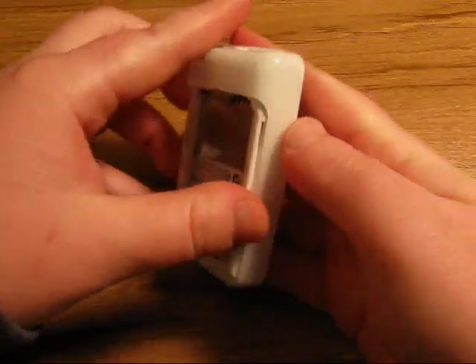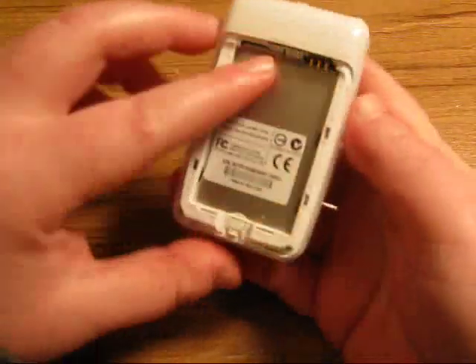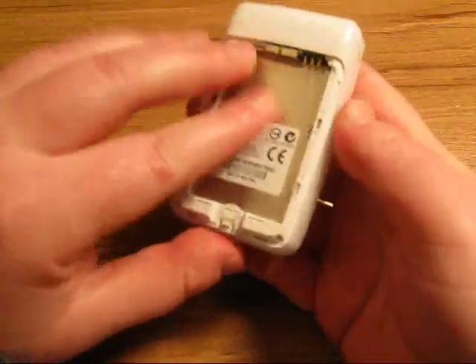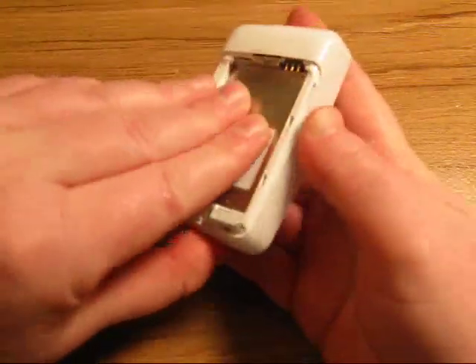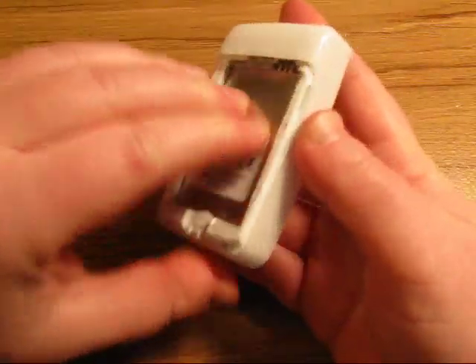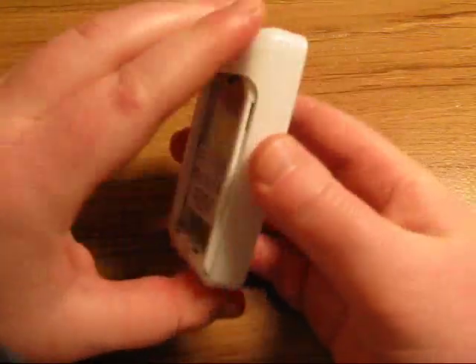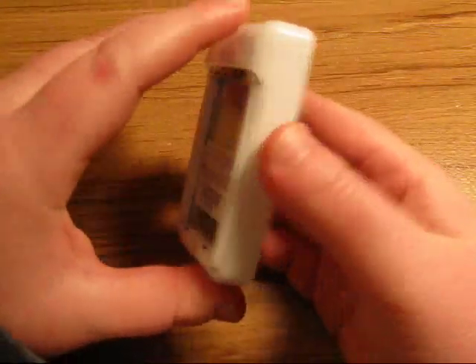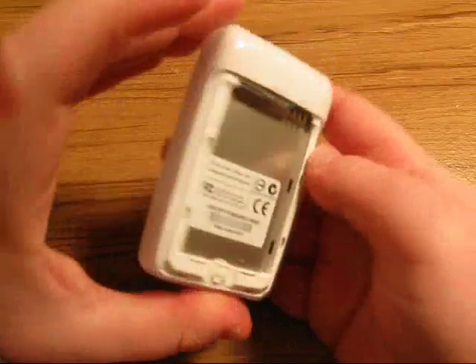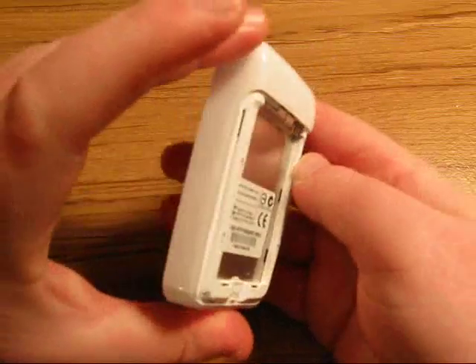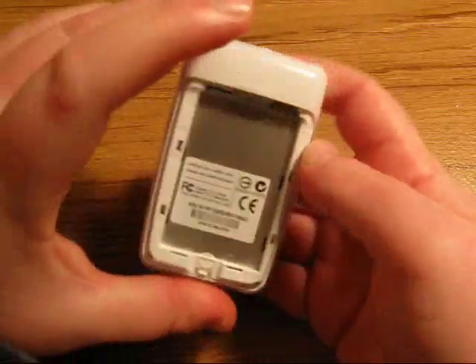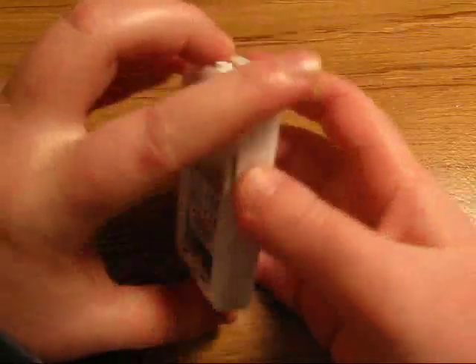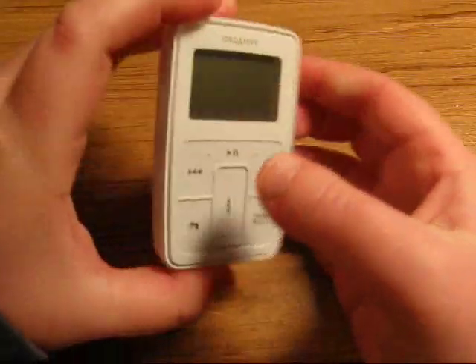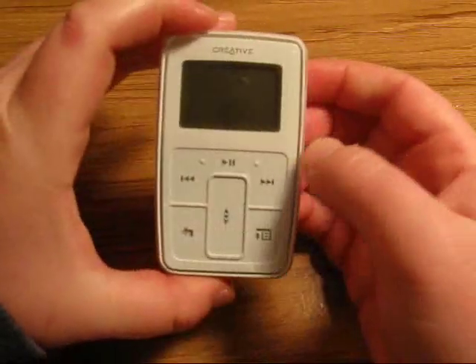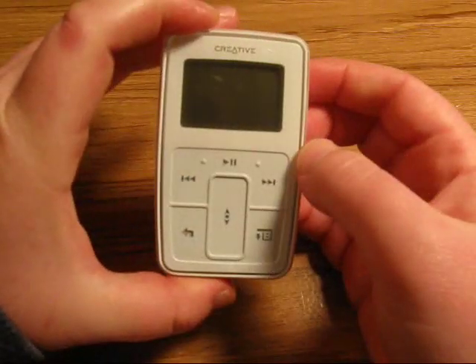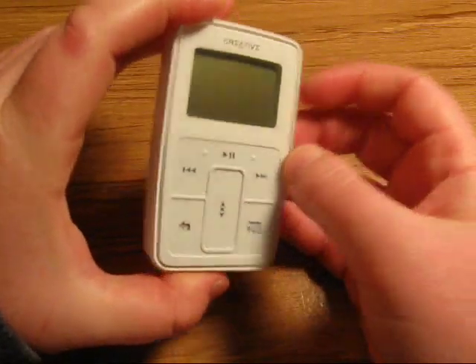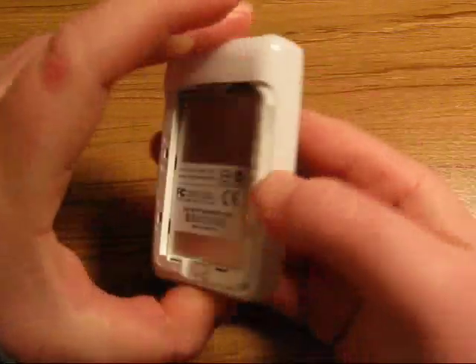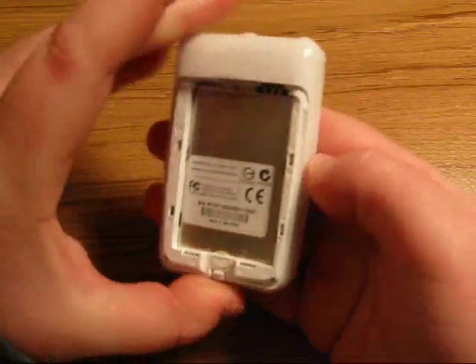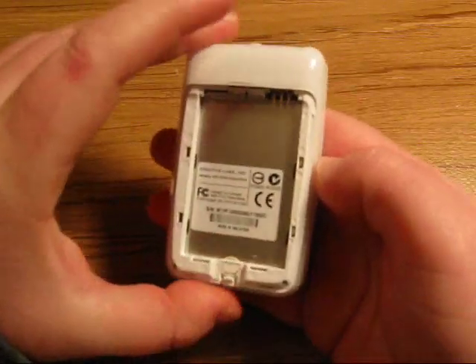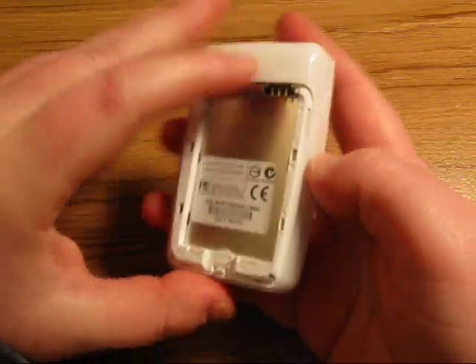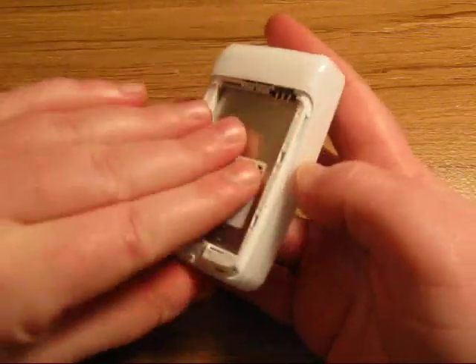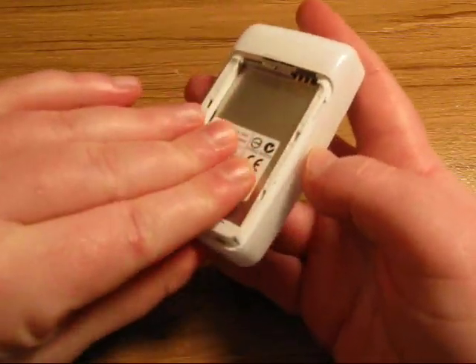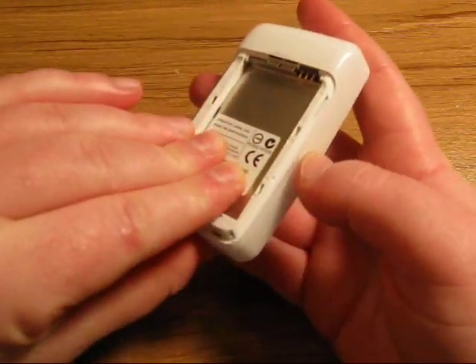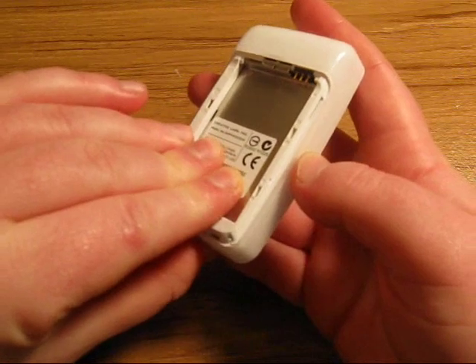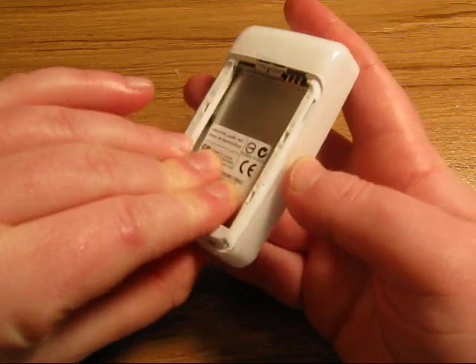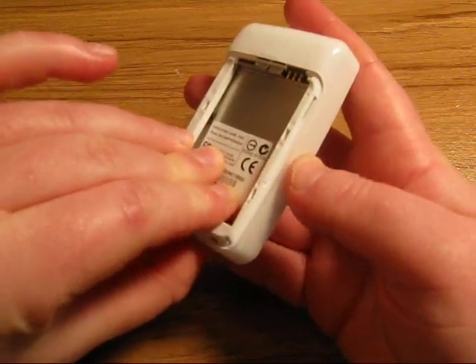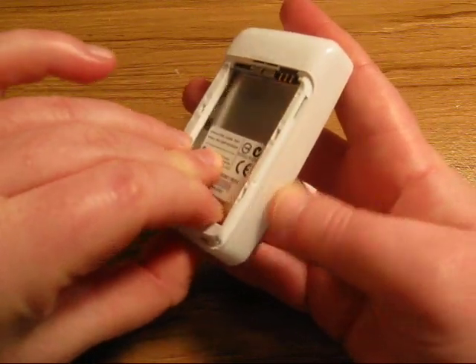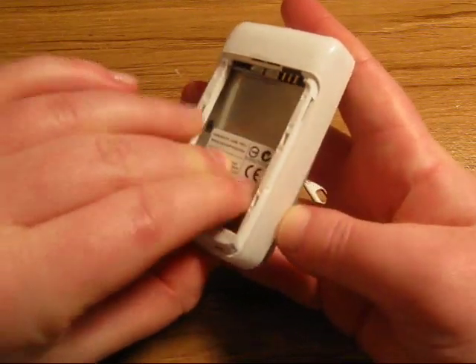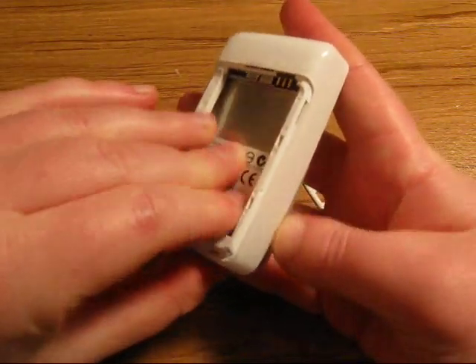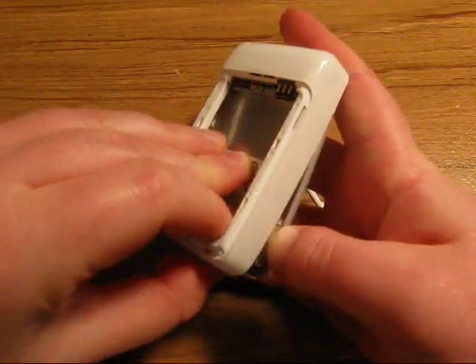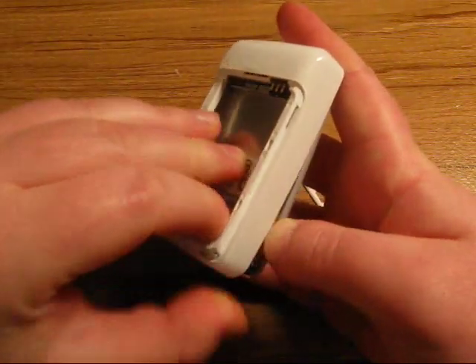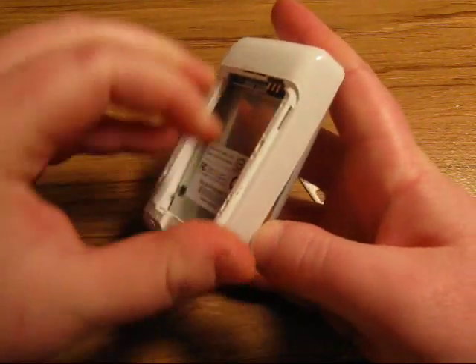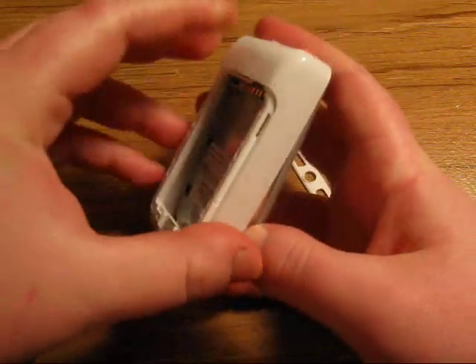Now you'll need to remove the white back piece from the main body of the Zen by pushing on the bottom like this, and it just comes out pretty easy.